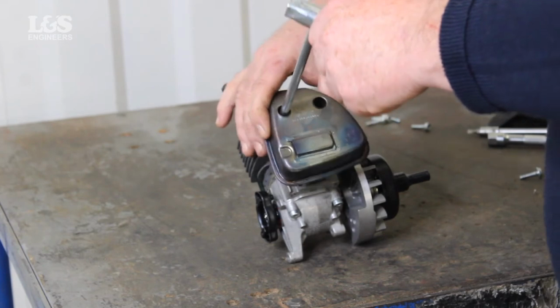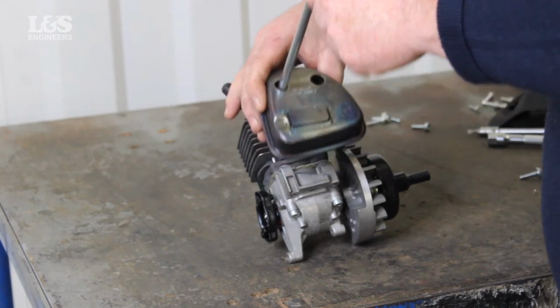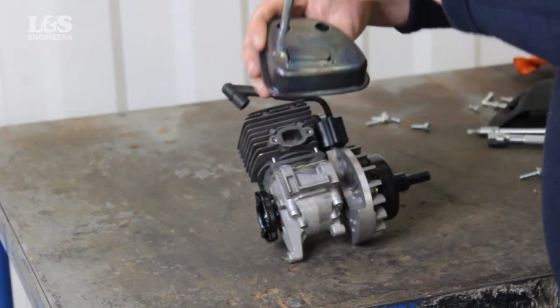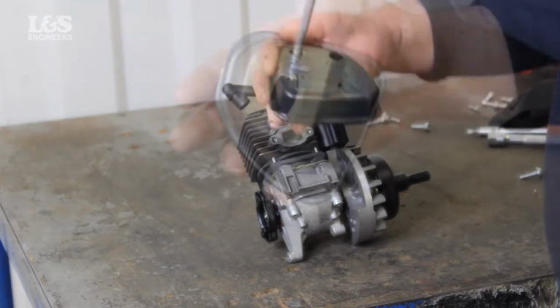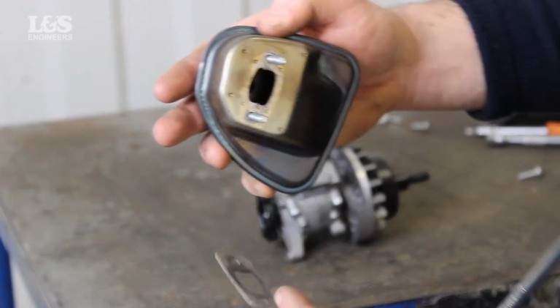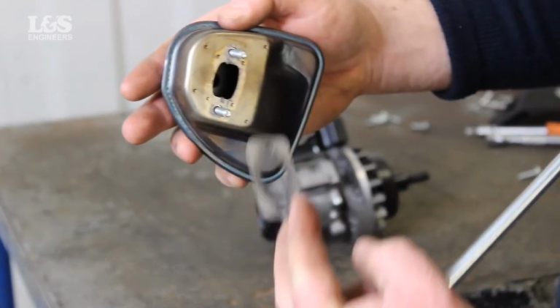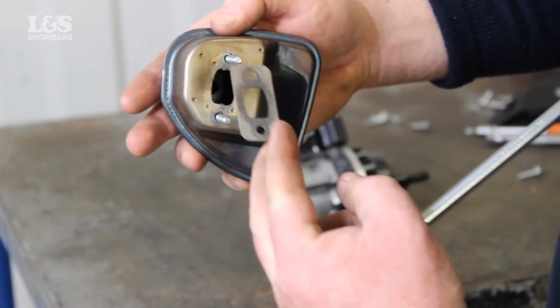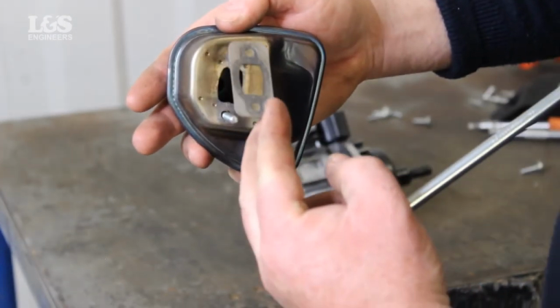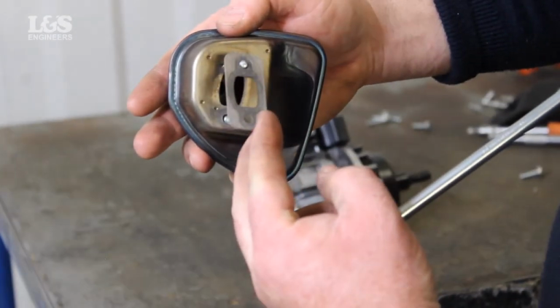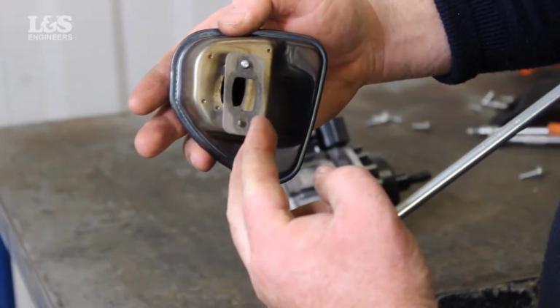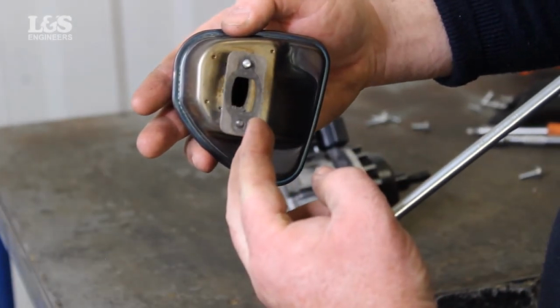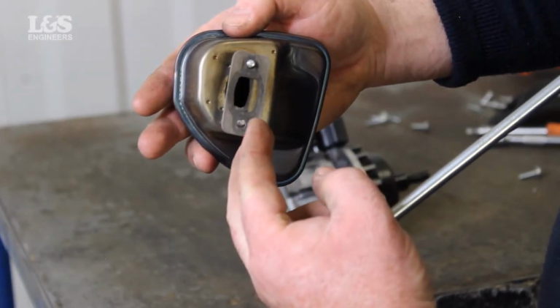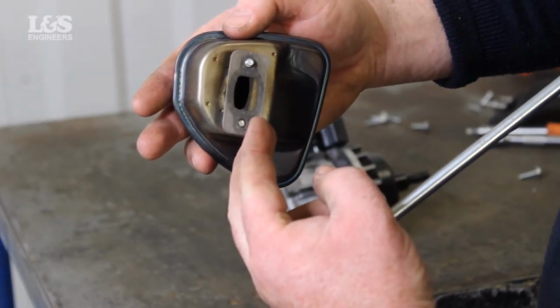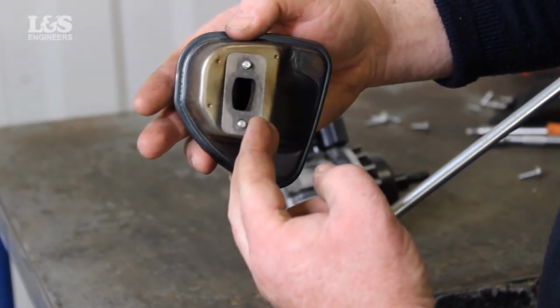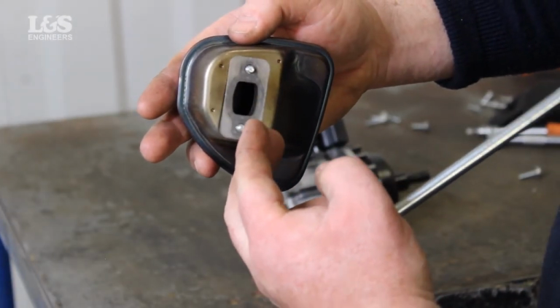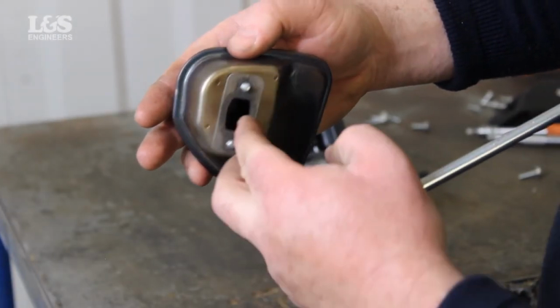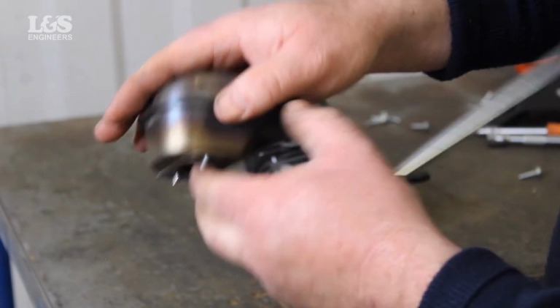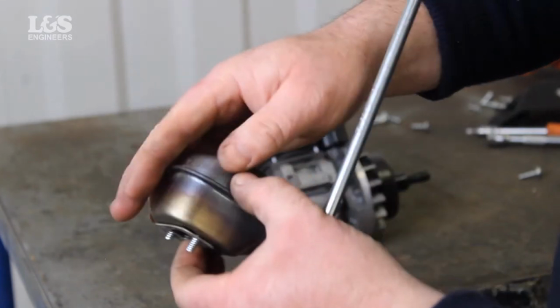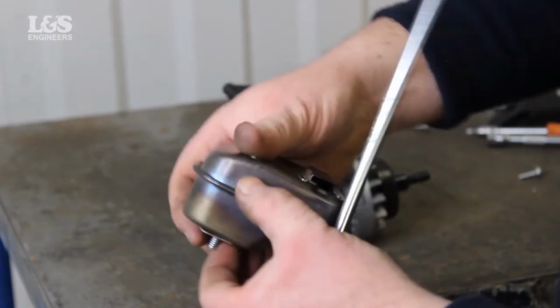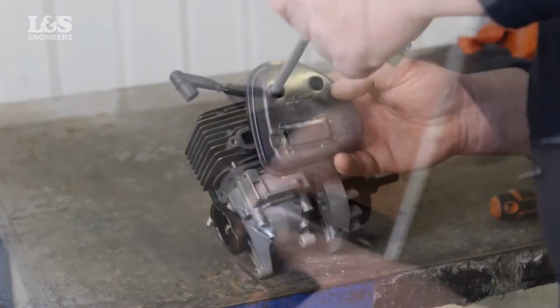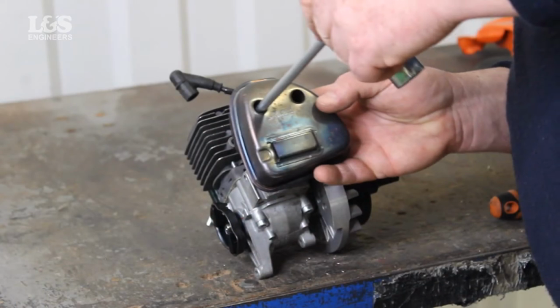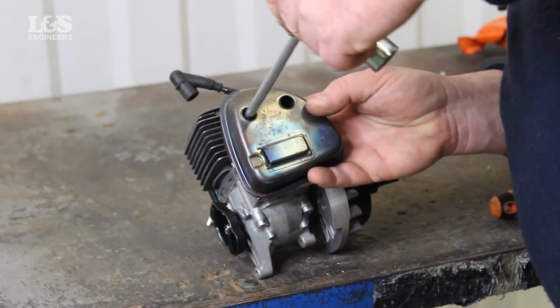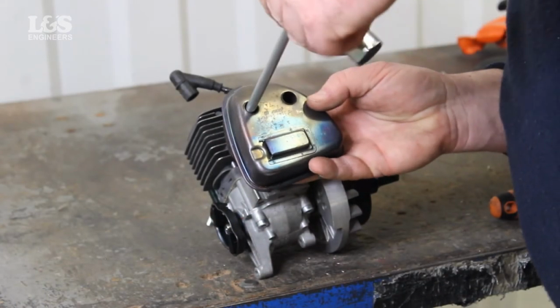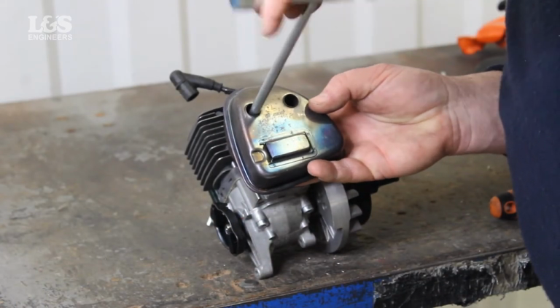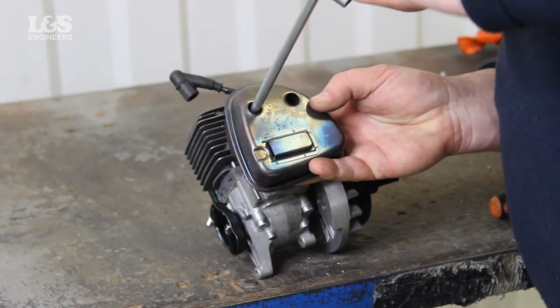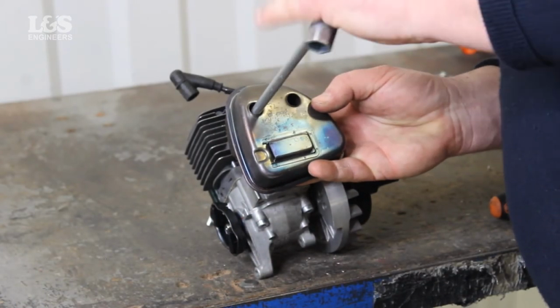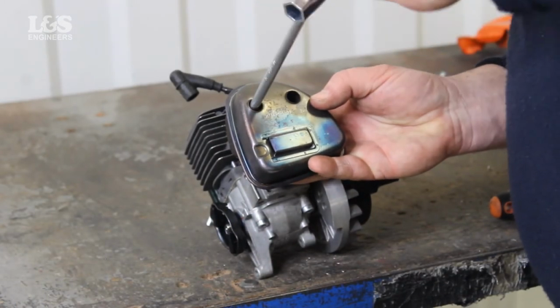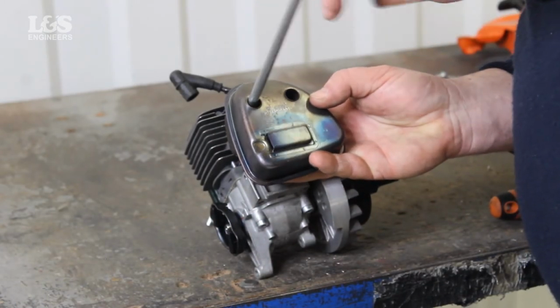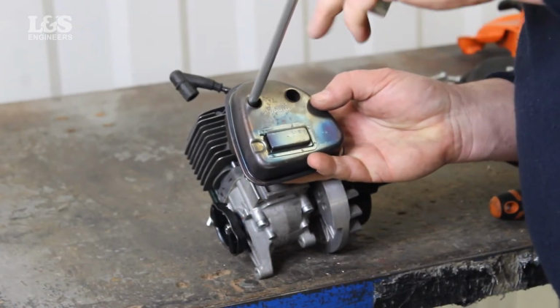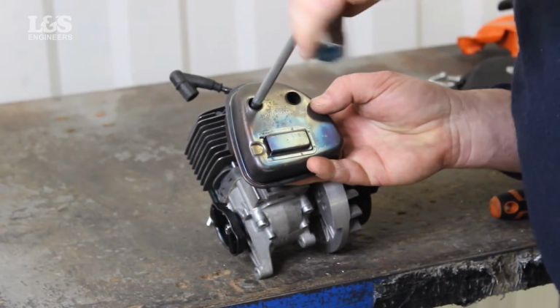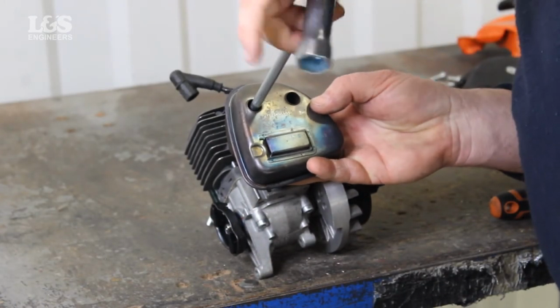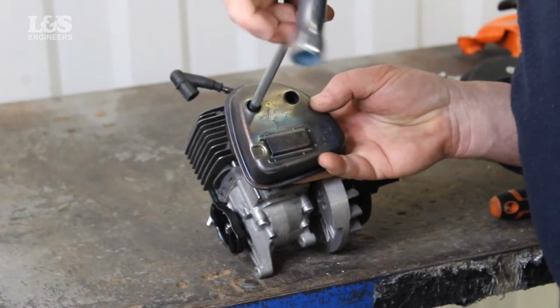Please note: when replacing the exhaust, it is best practice to replace the exhaust gasket. Replace the exhaust and secure the two screws with a torque spanner.